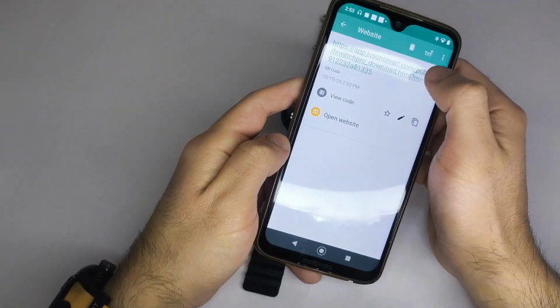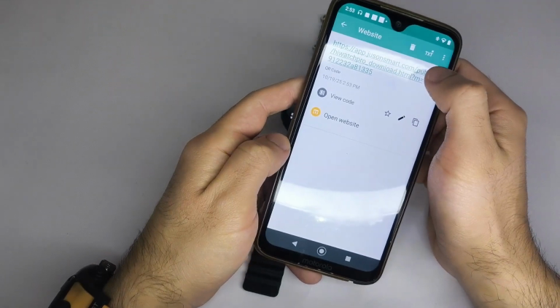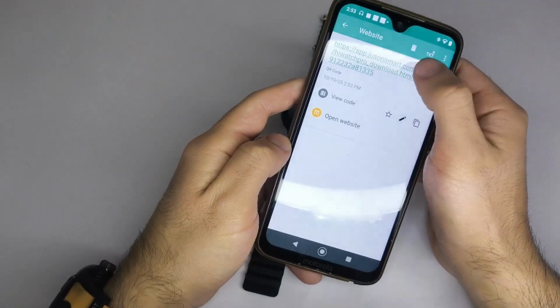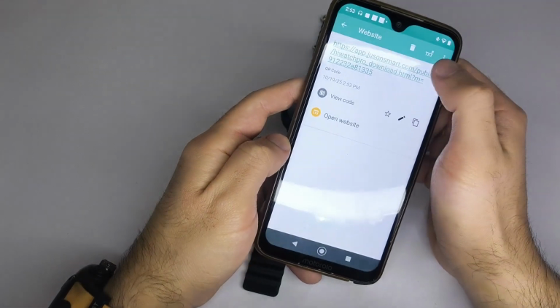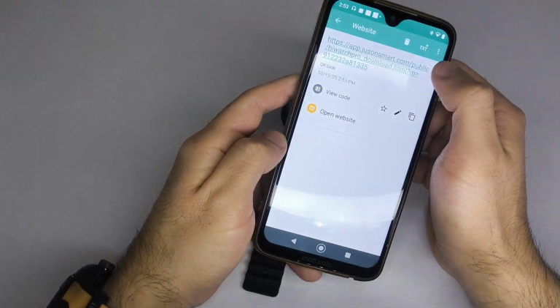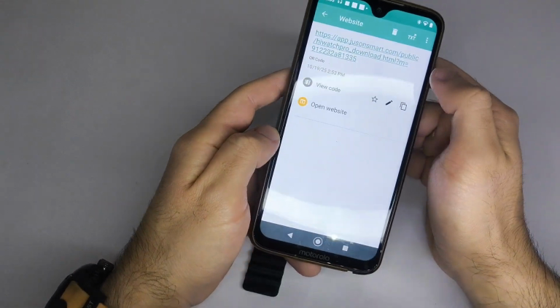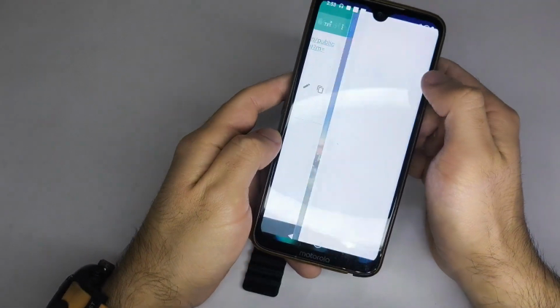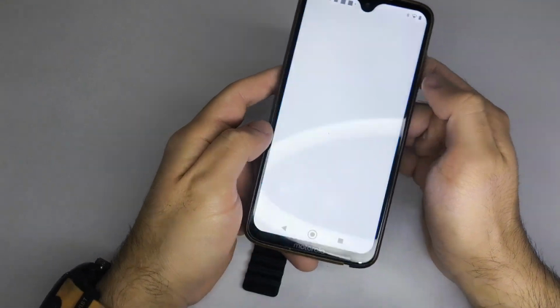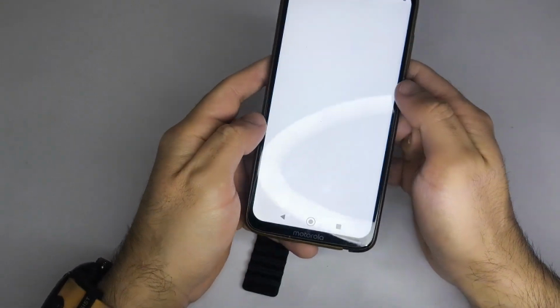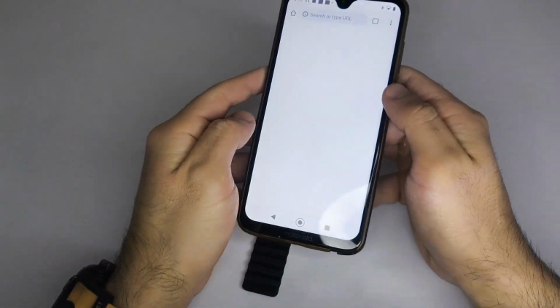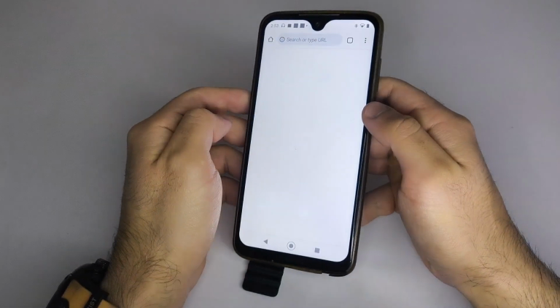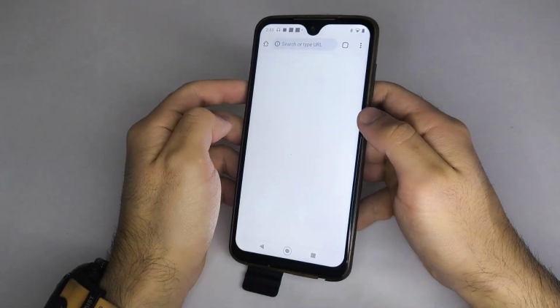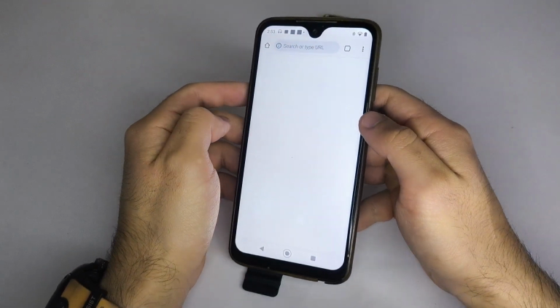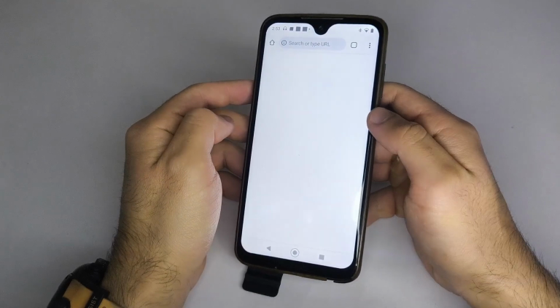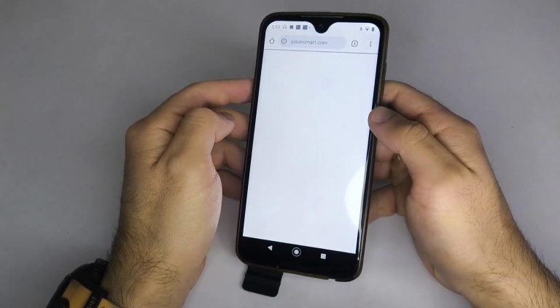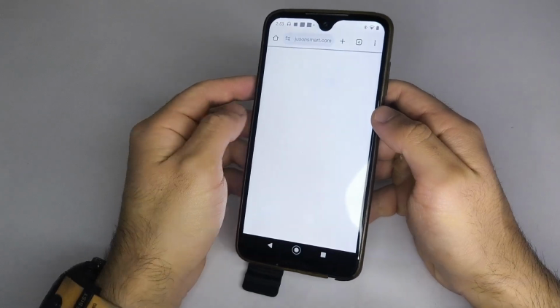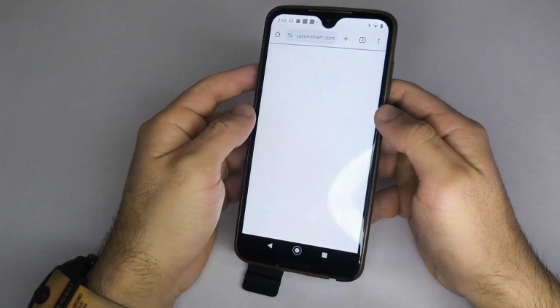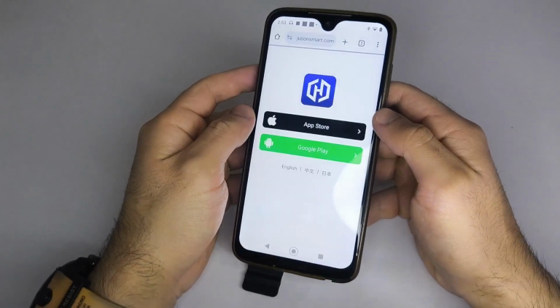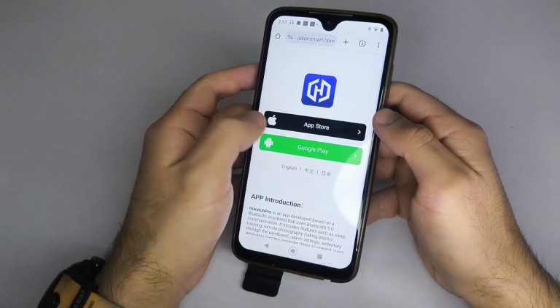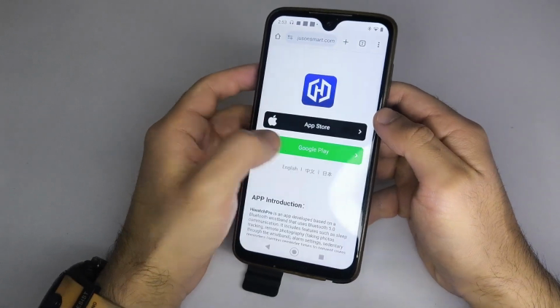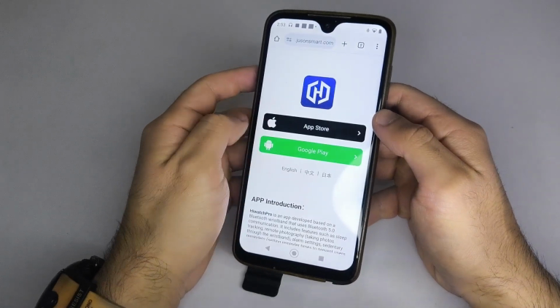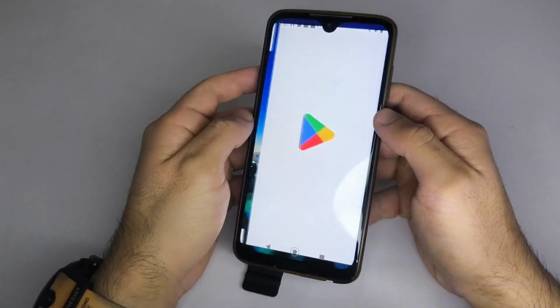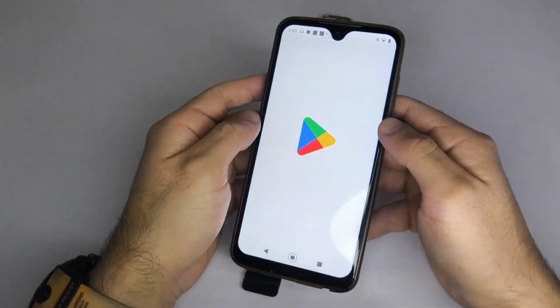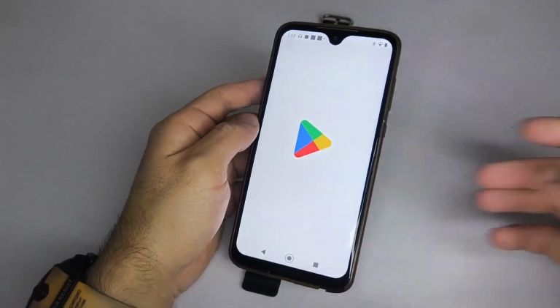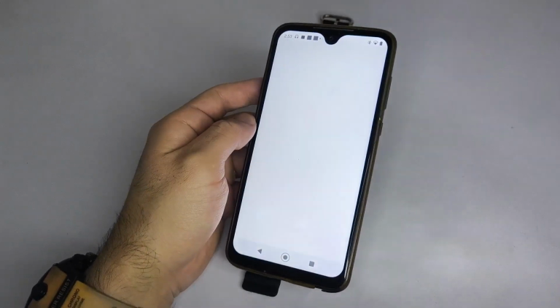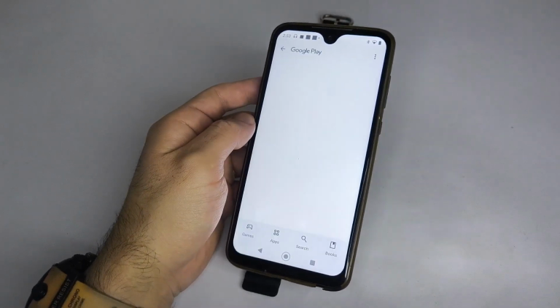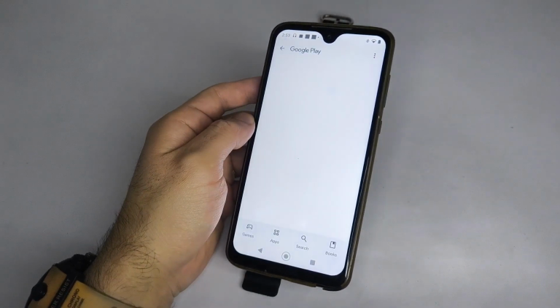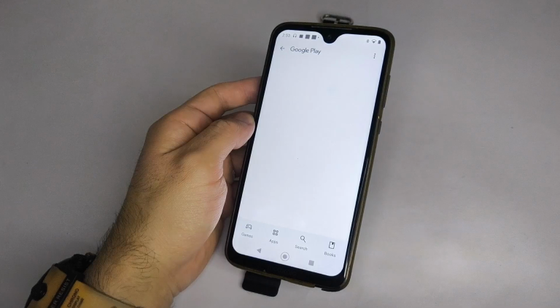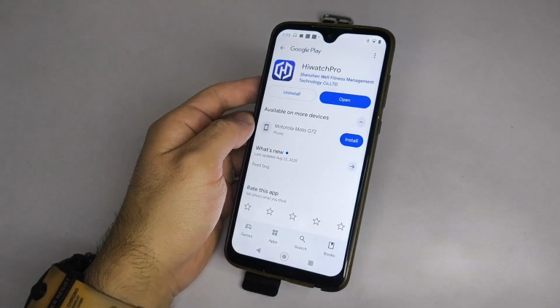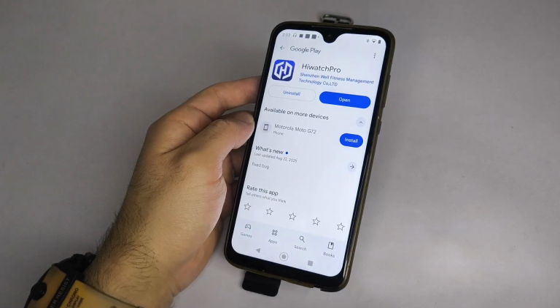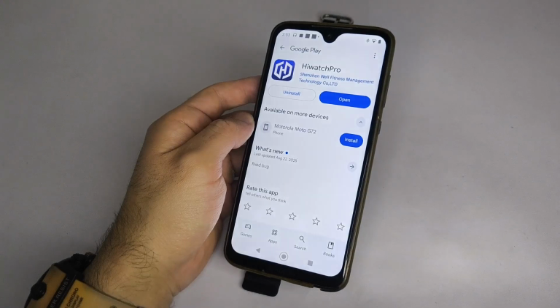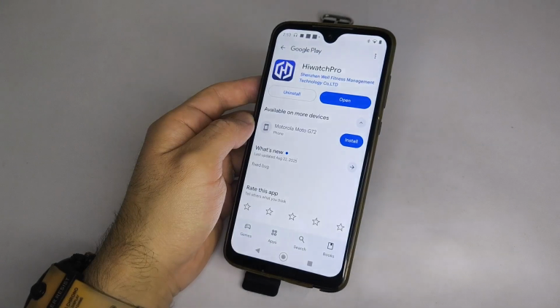If you don't see it, check the user manual or the box — the QR code is often printed there. Just scan it, and it will take you directly to the correct app download page.